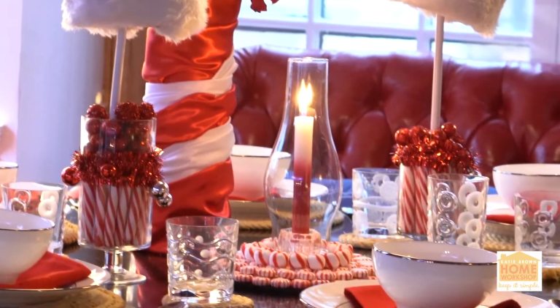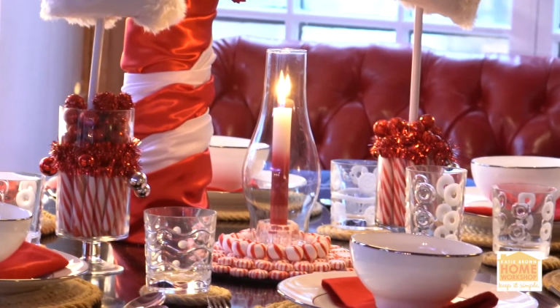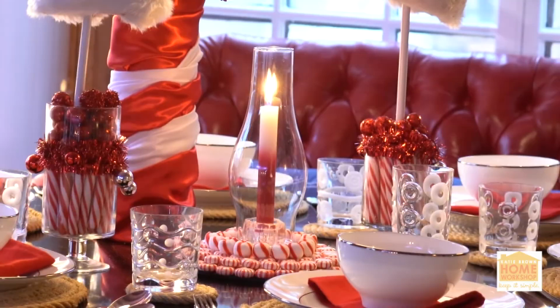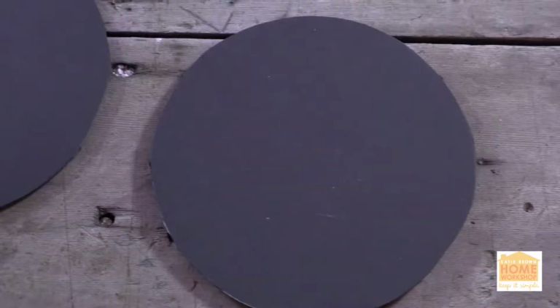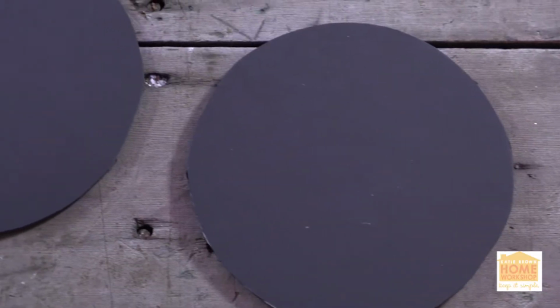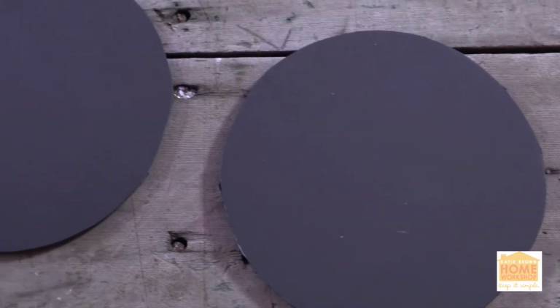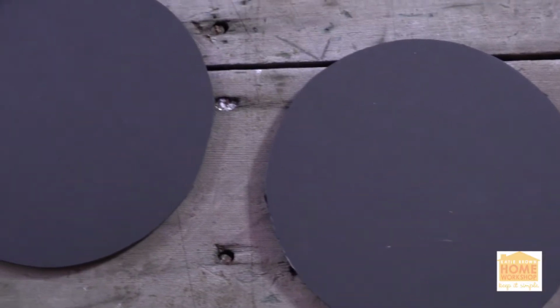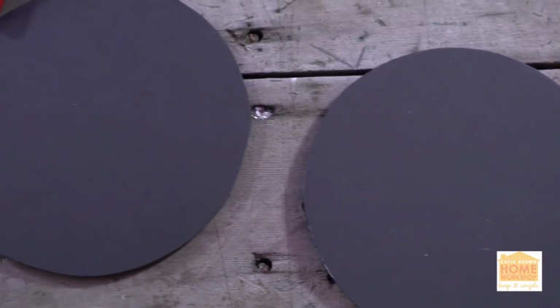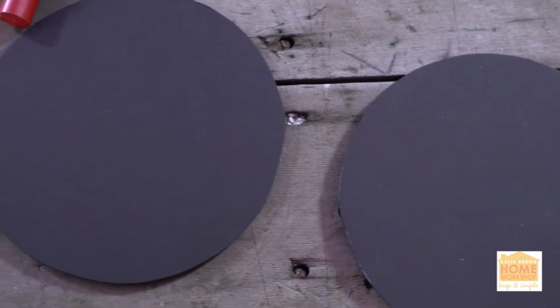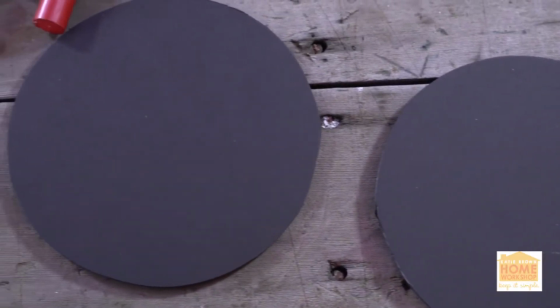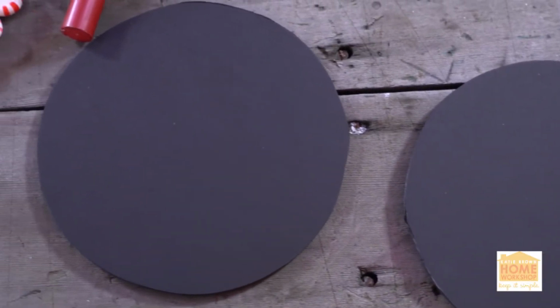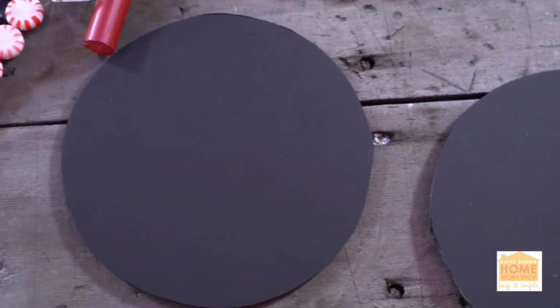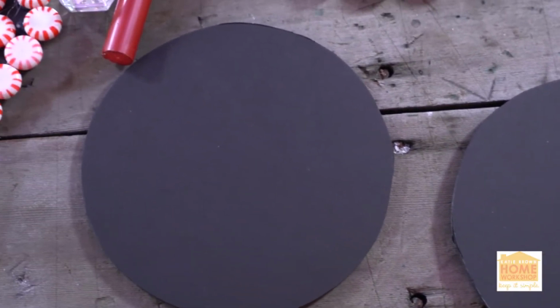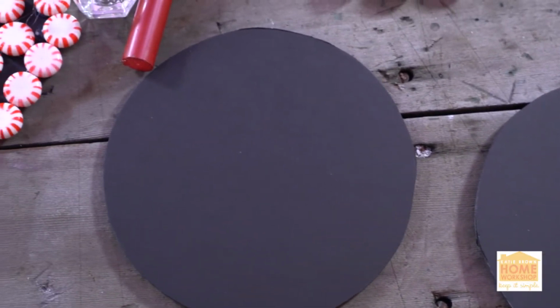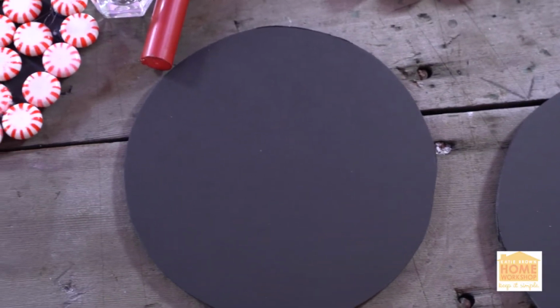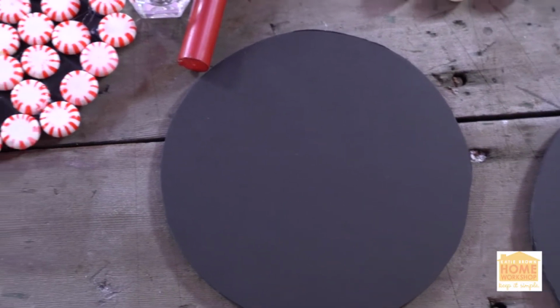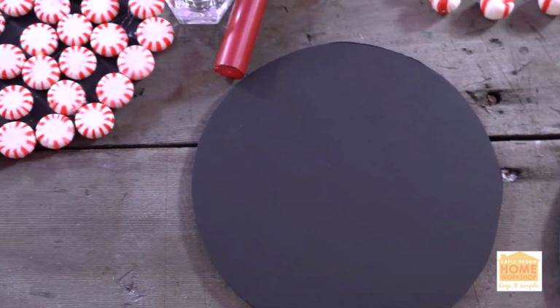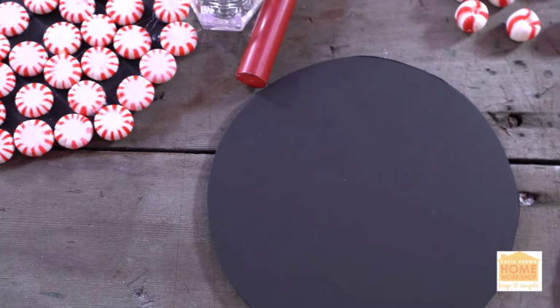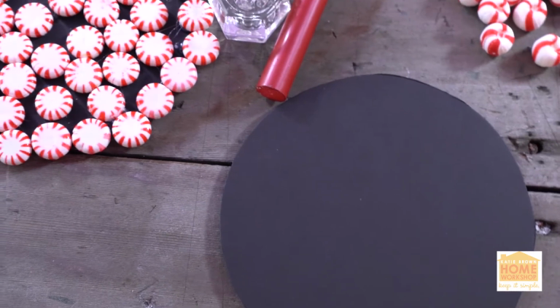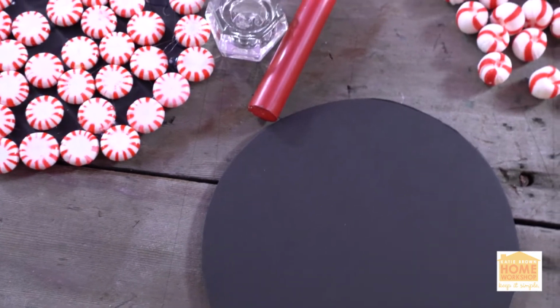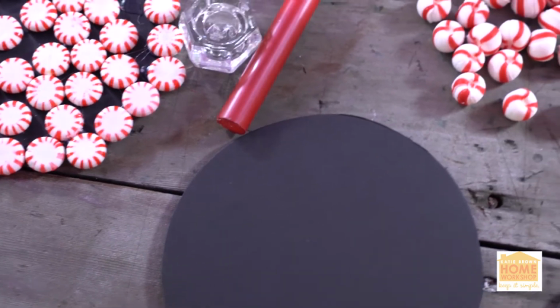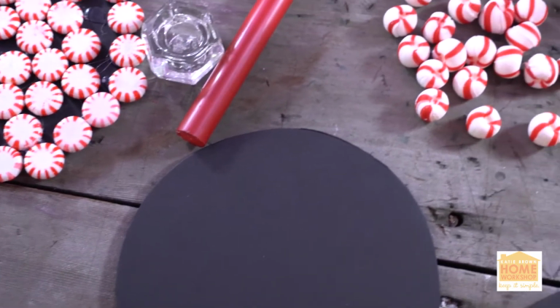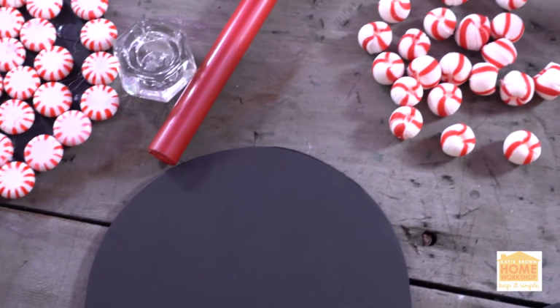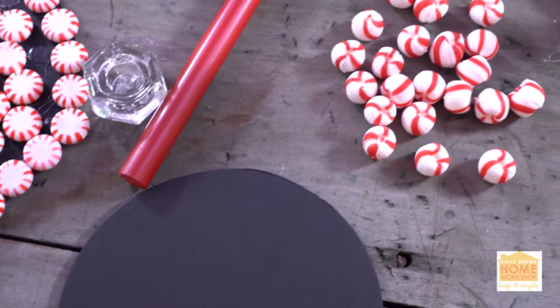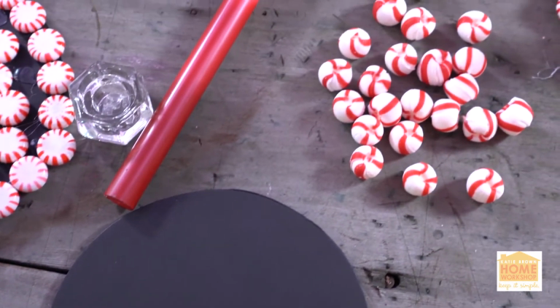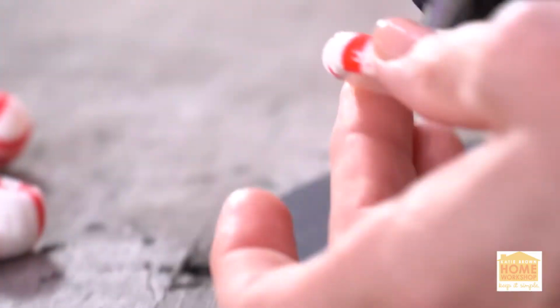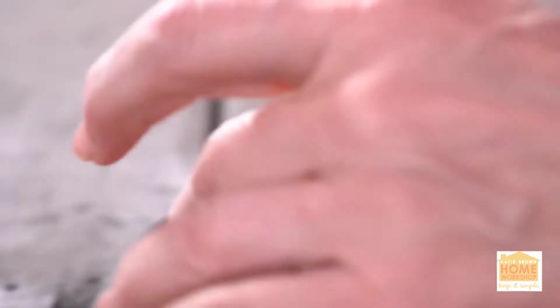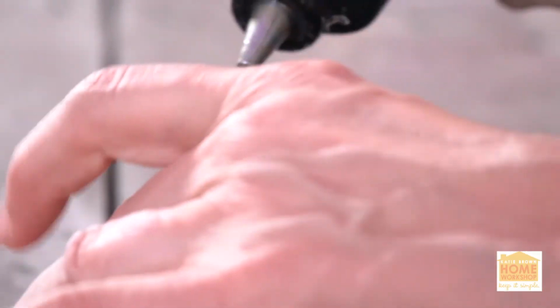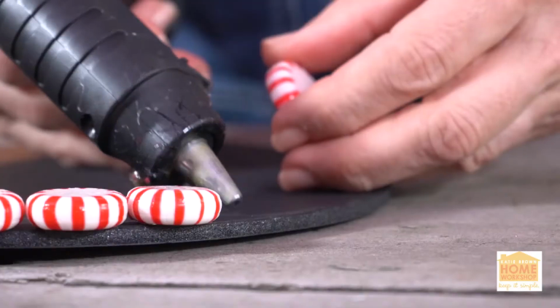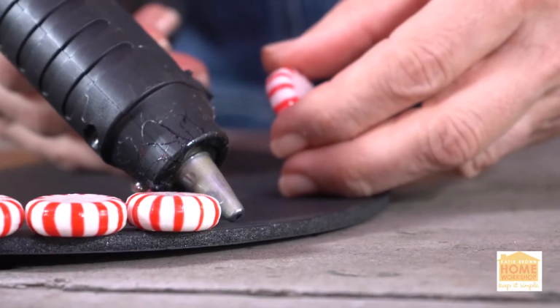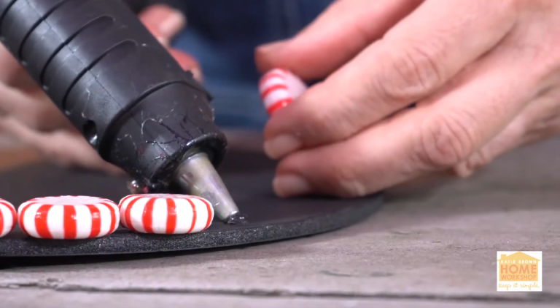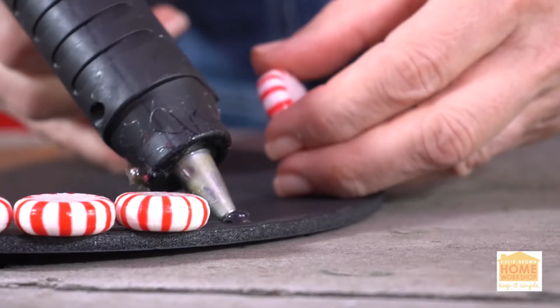To get started, you're going to want to get yourself a good-size foam core or anything sturdy, because that's going to be the base for your candlestick. Then plug in your hot glue and get going.